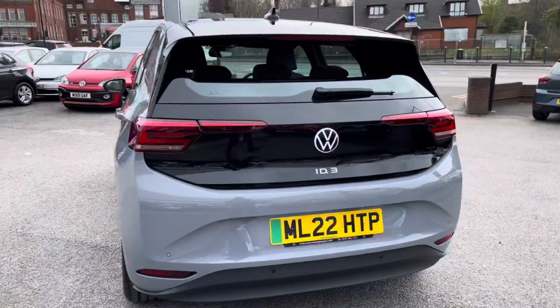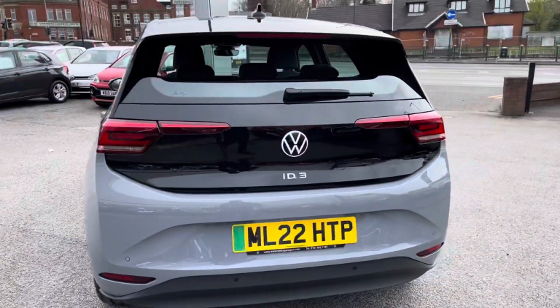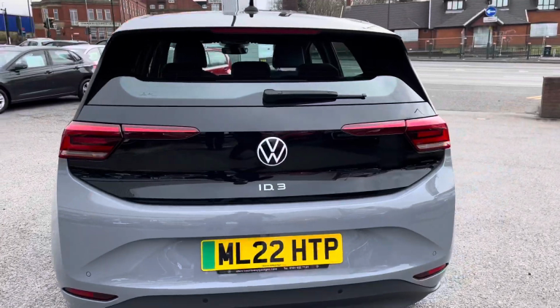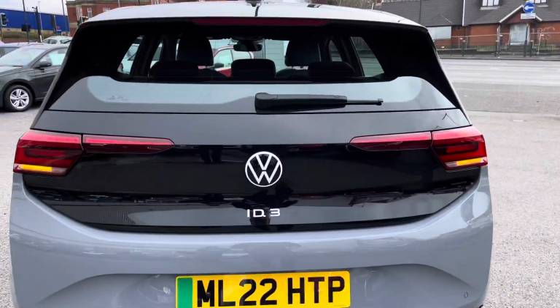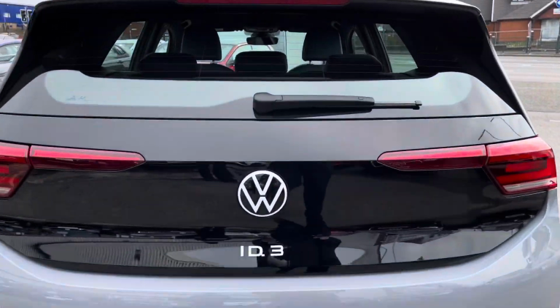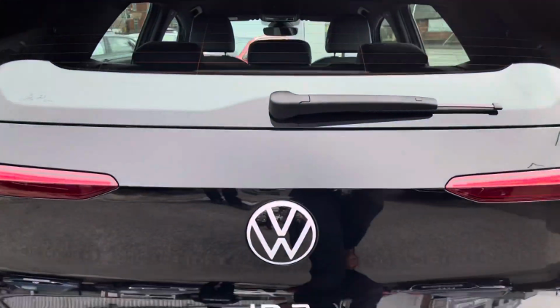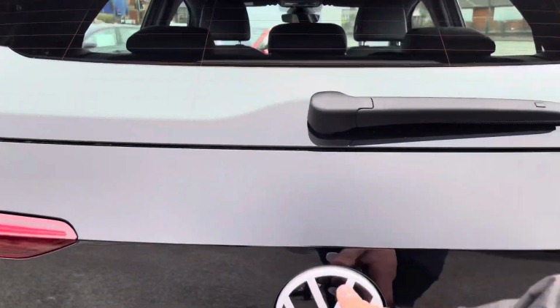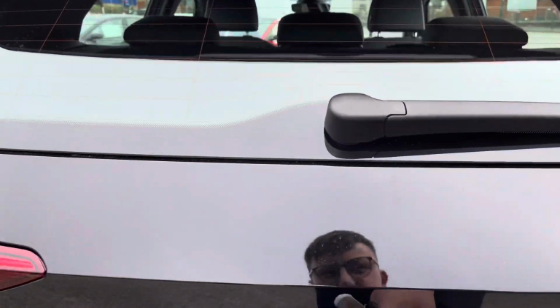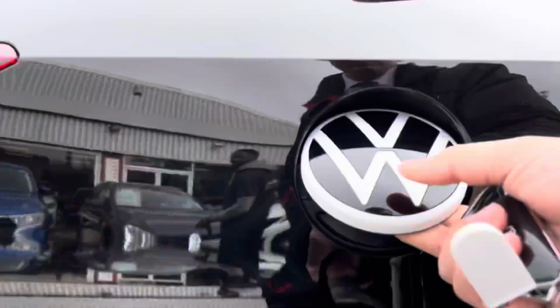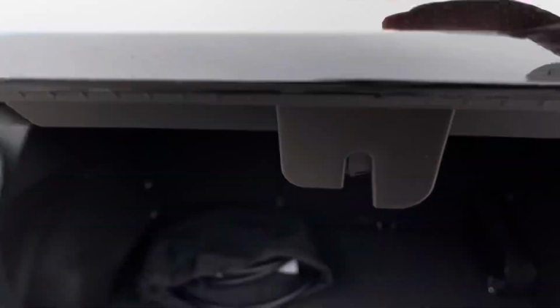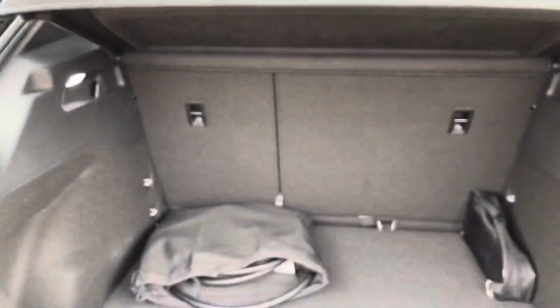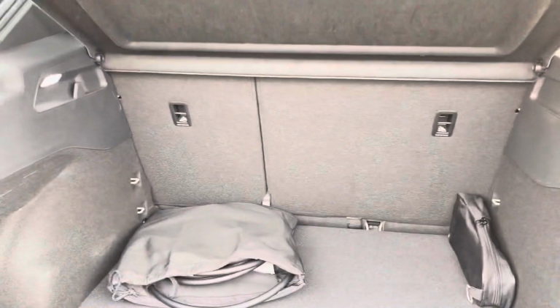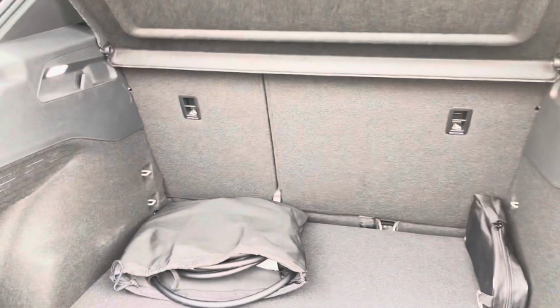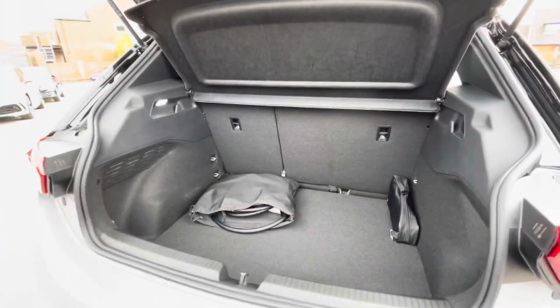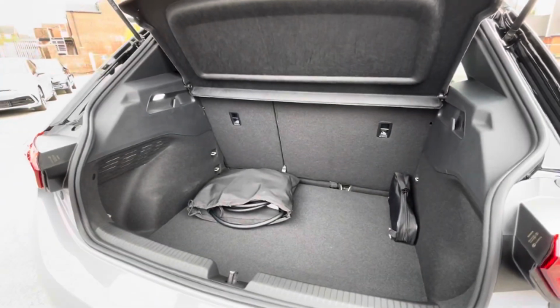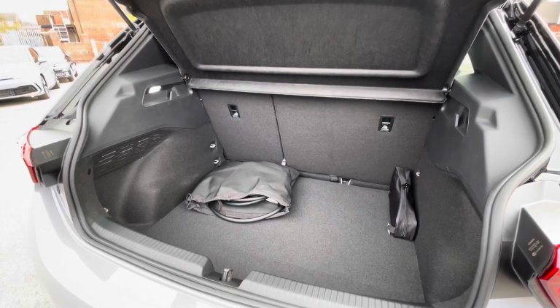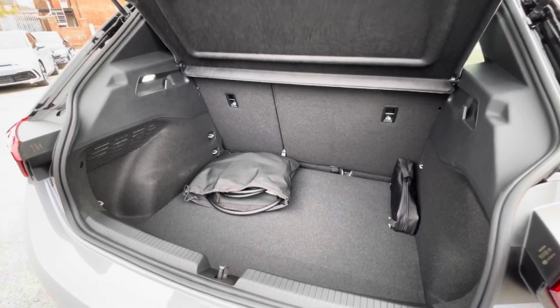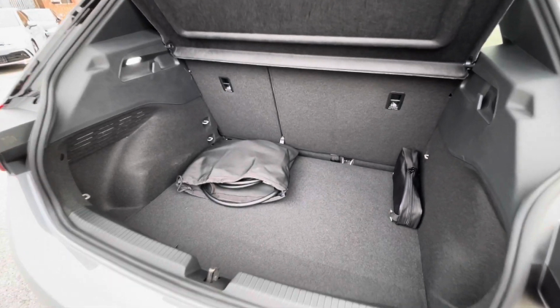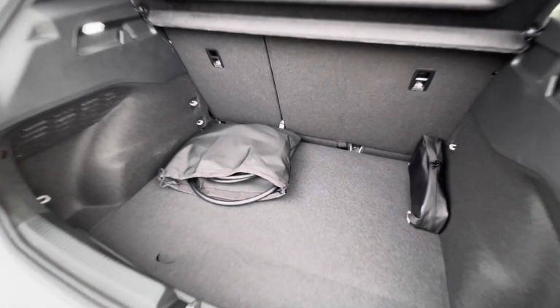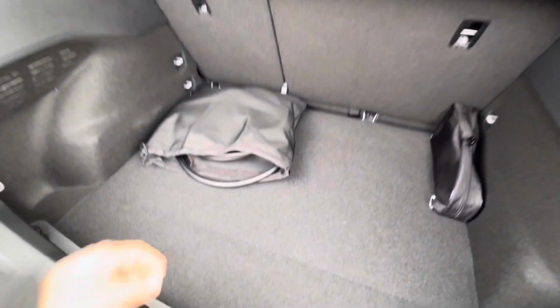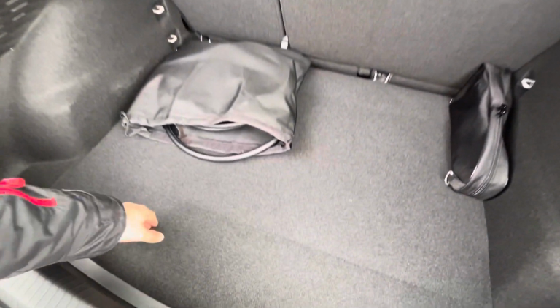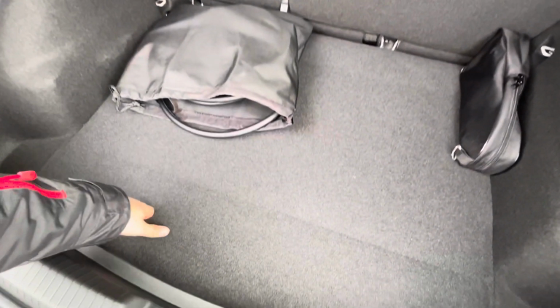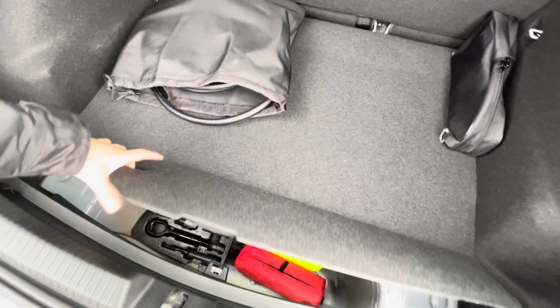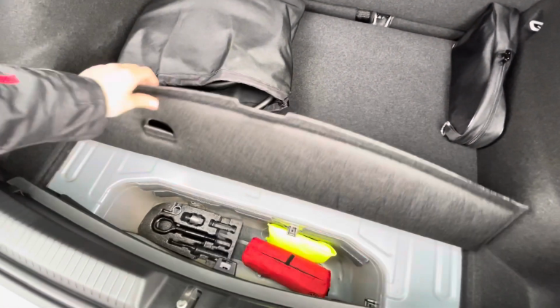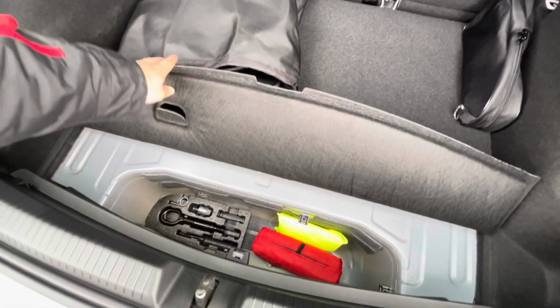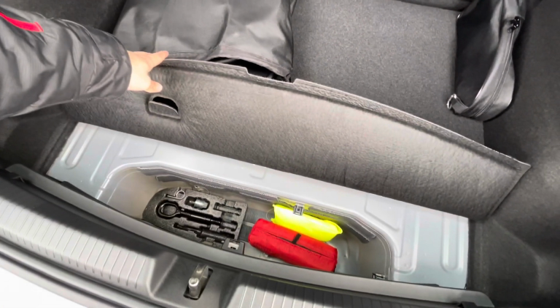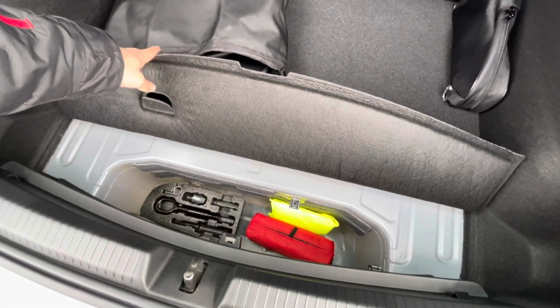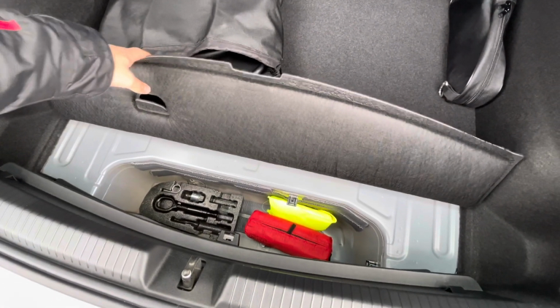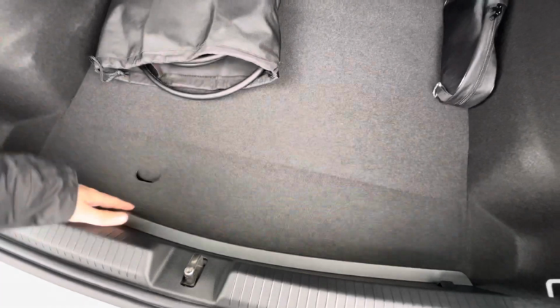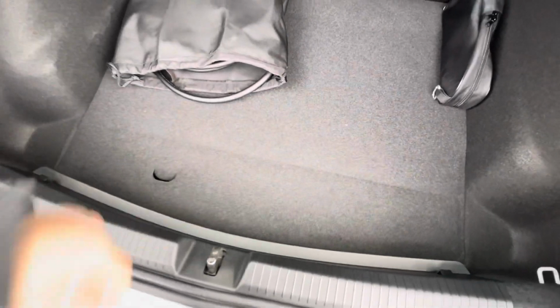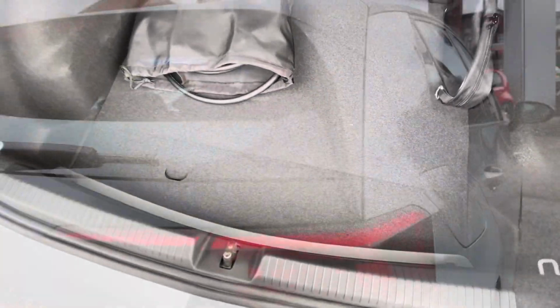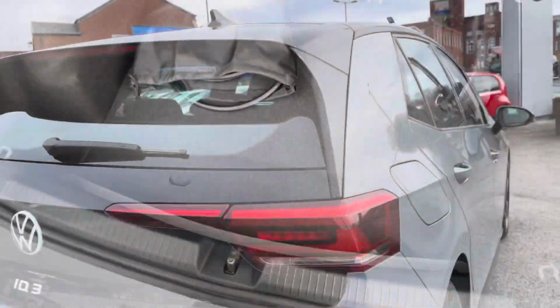As we access the boot directly here you'll notice we gain access to a fairly spacious boot size. You have your charging leads in the back and also your mains free pin charger in that case as well. And as you can see we have additional storage space underneath as well.